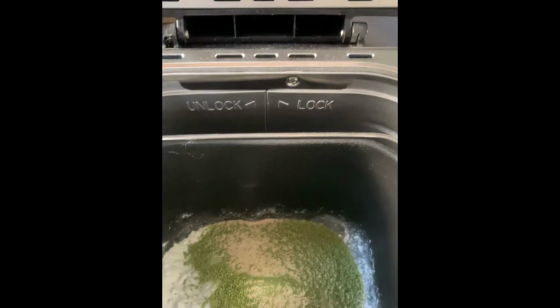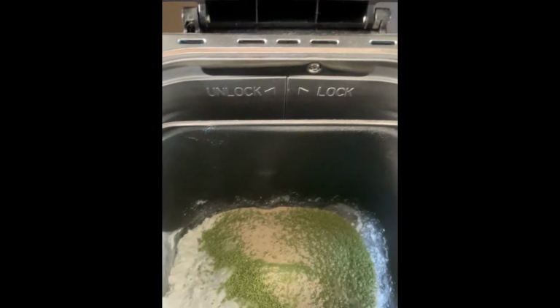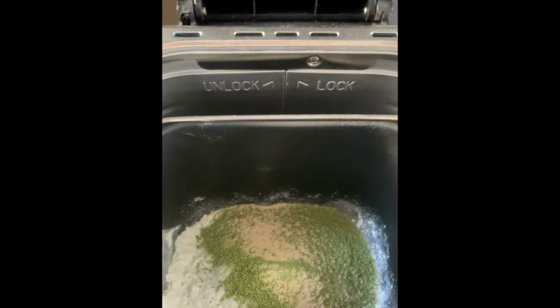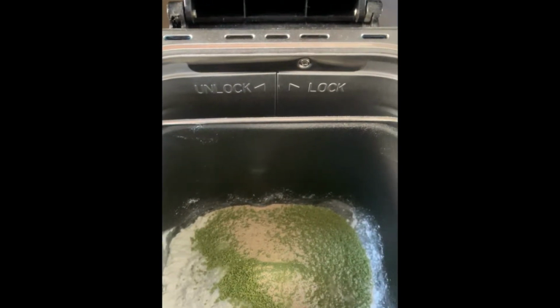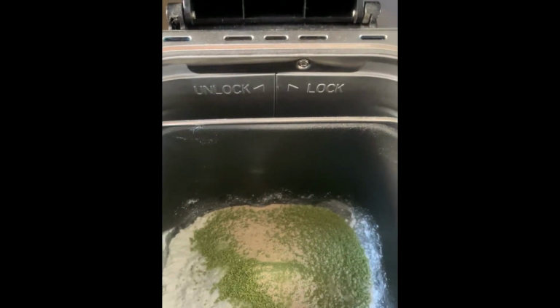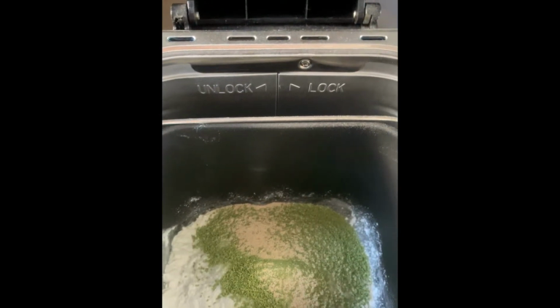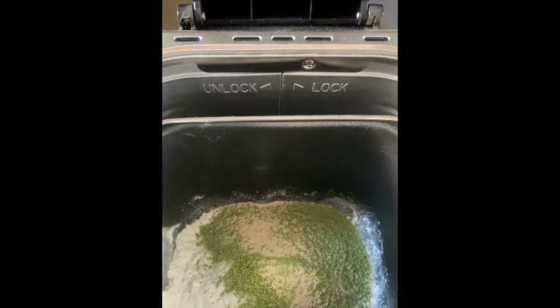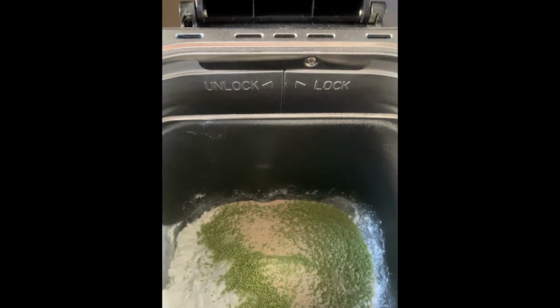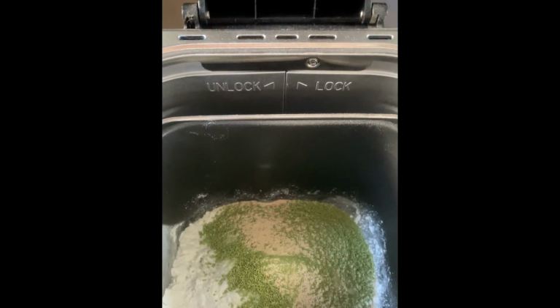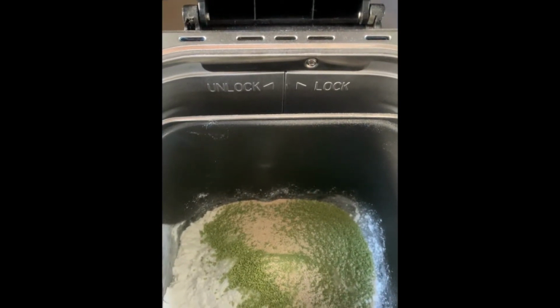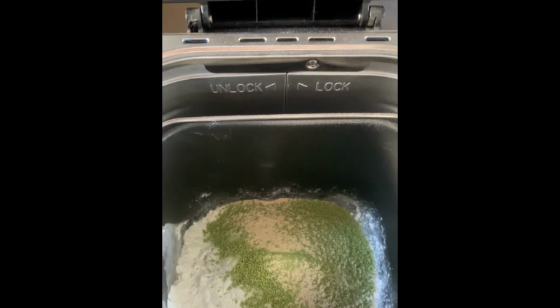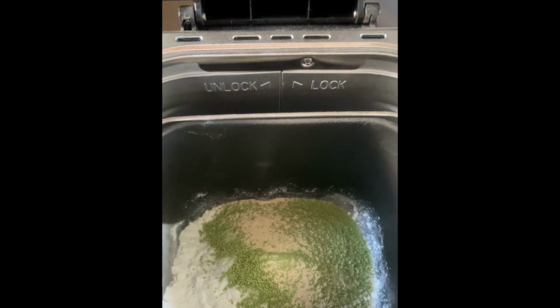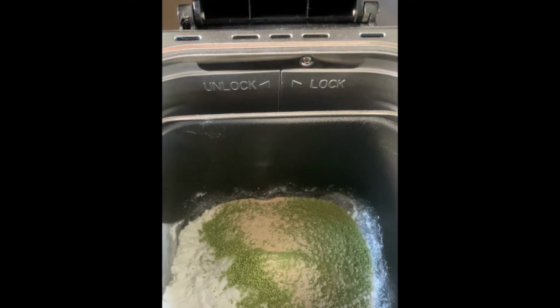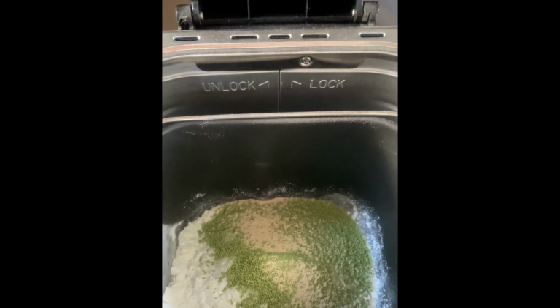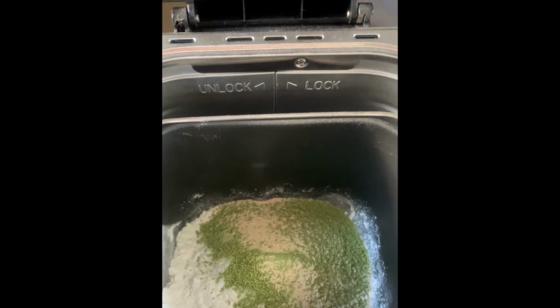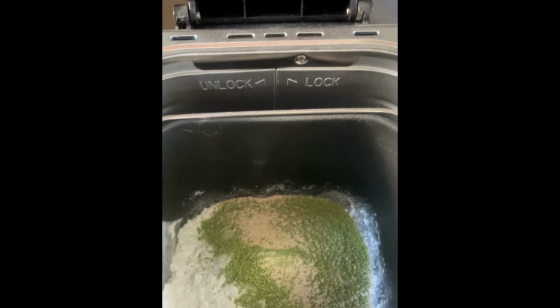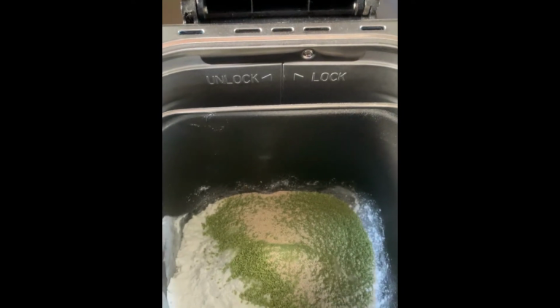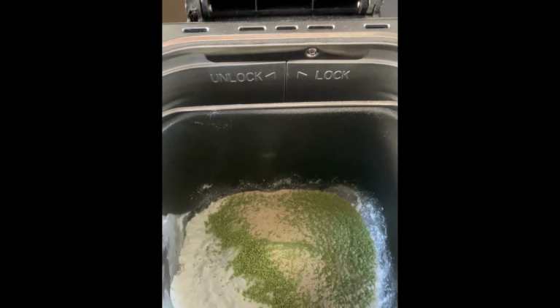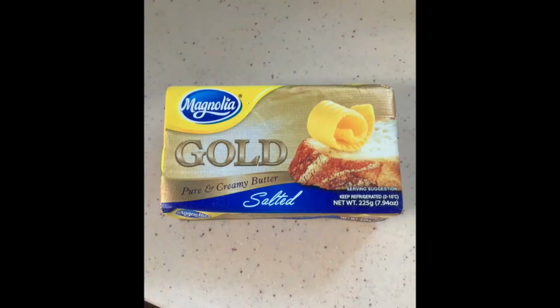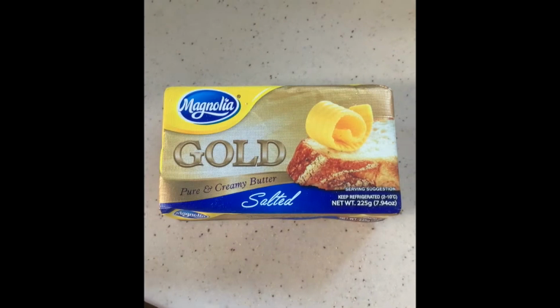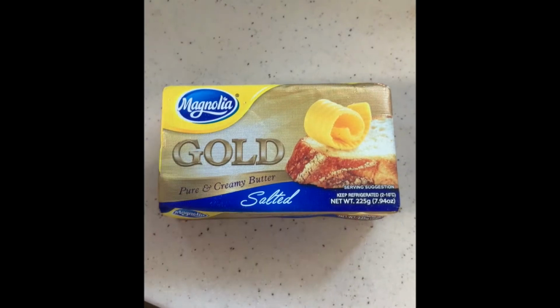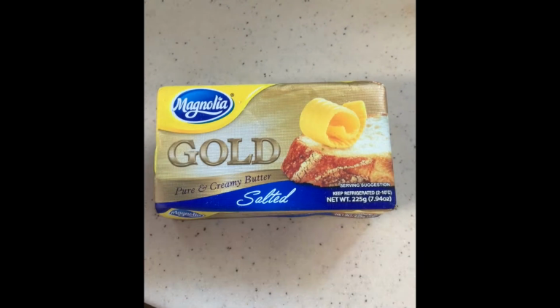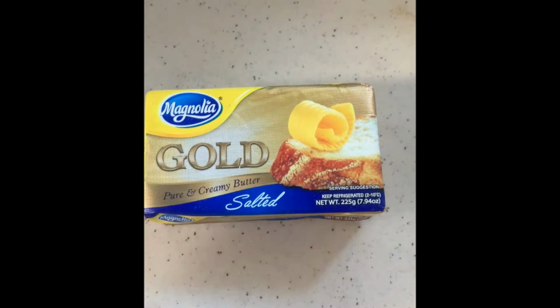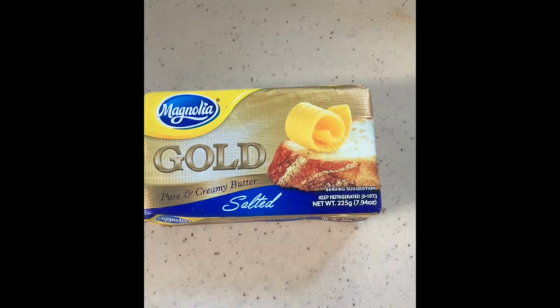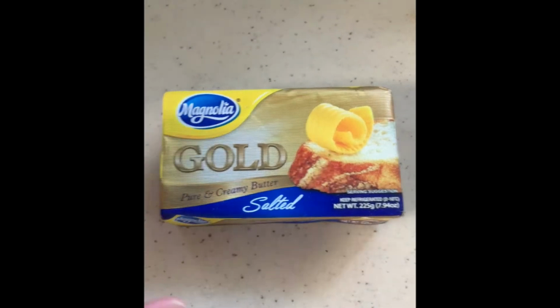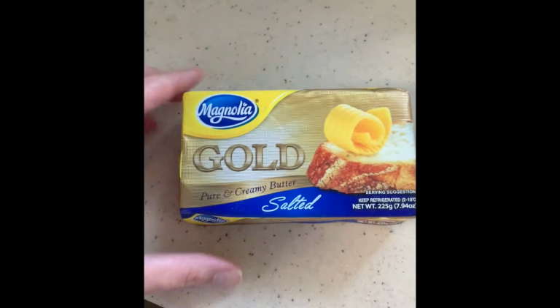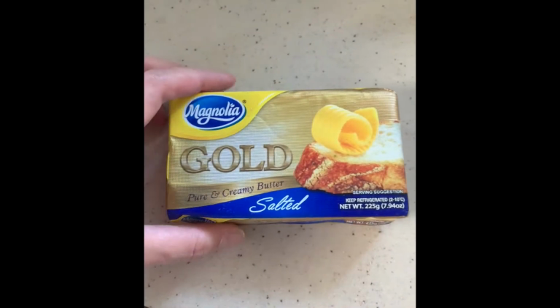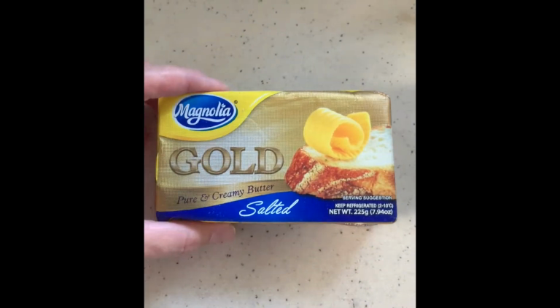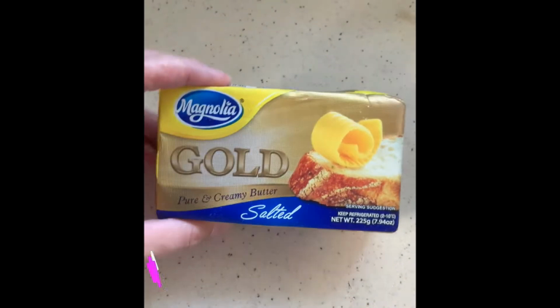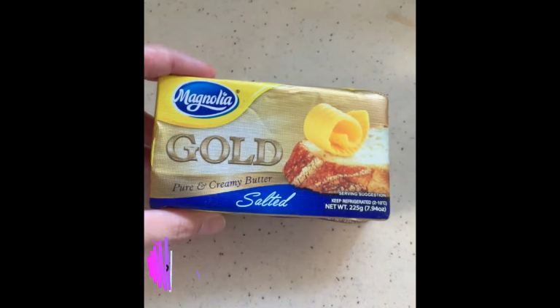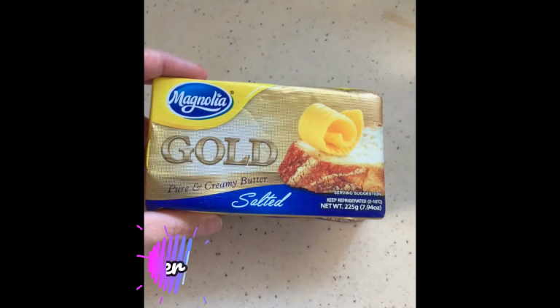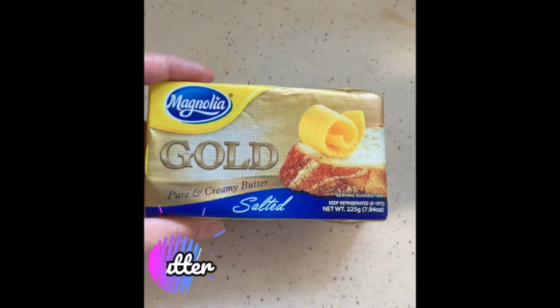It's having more colors now. And of course, the secret of all bread — butter.